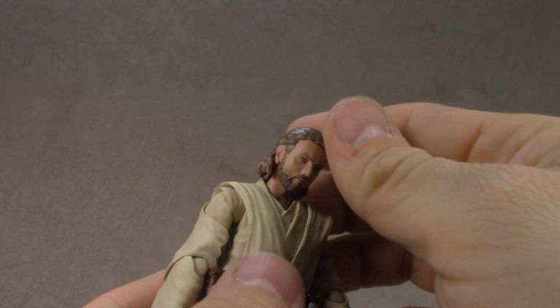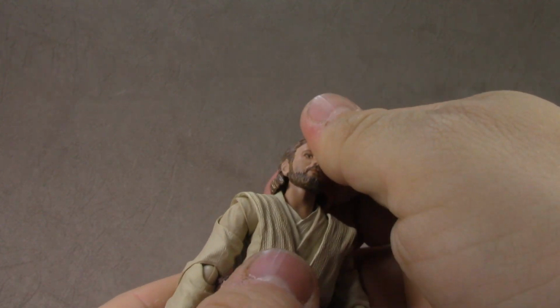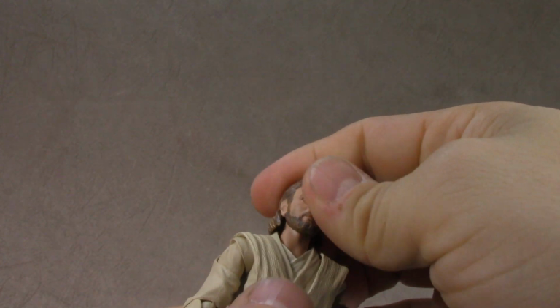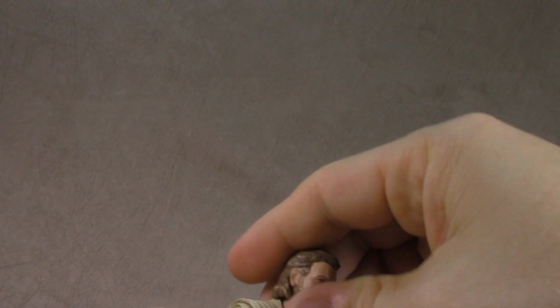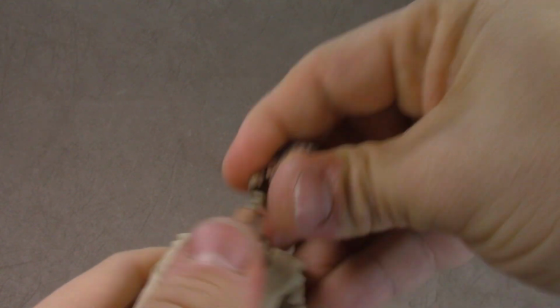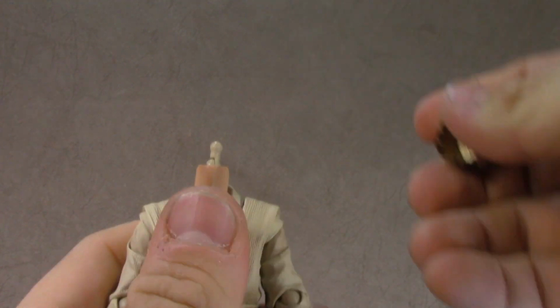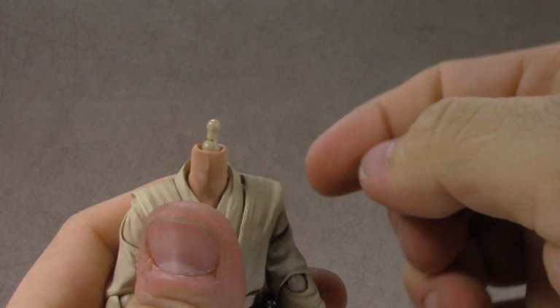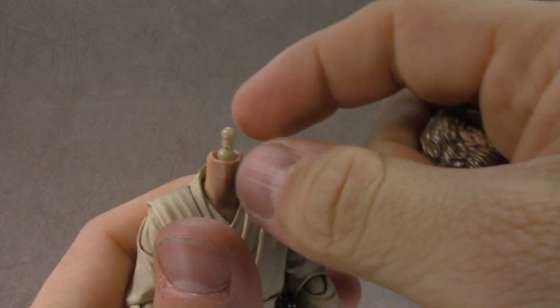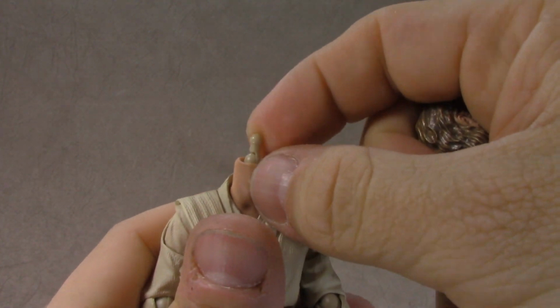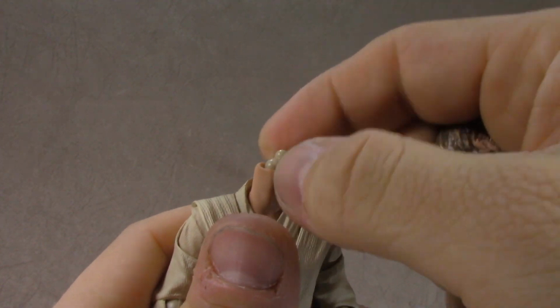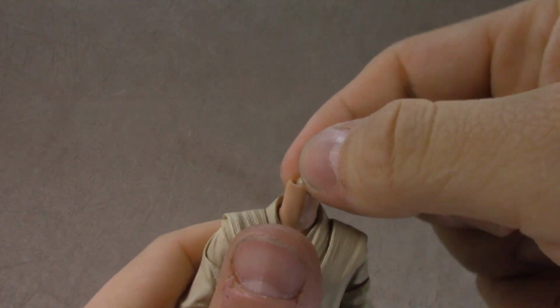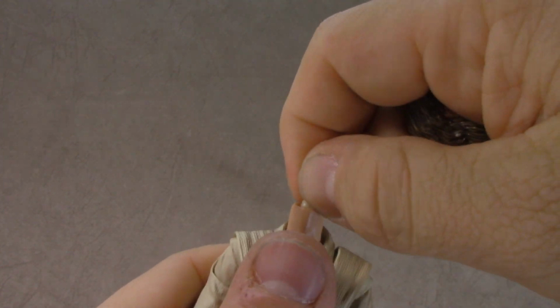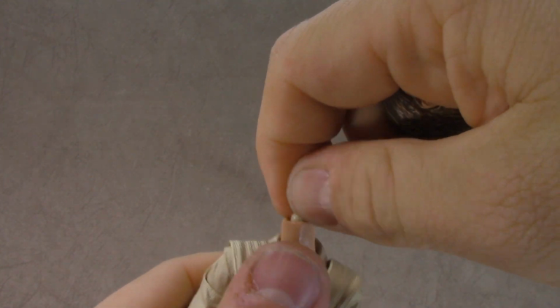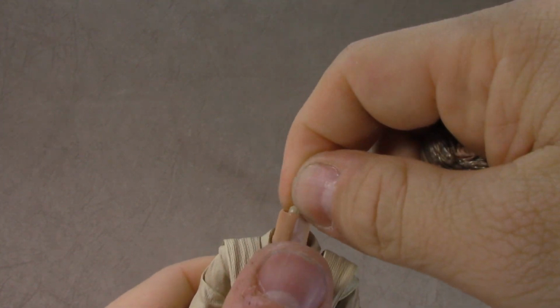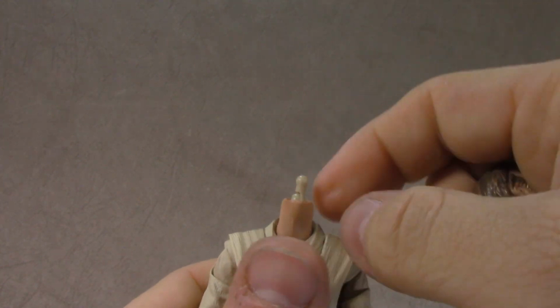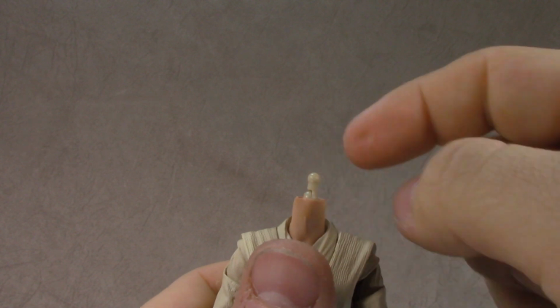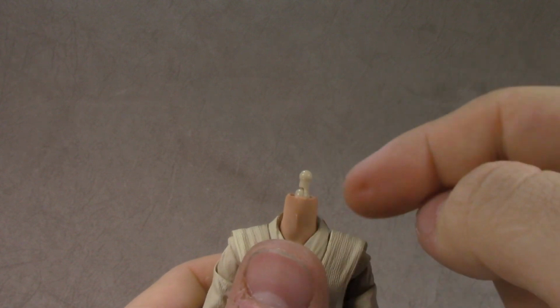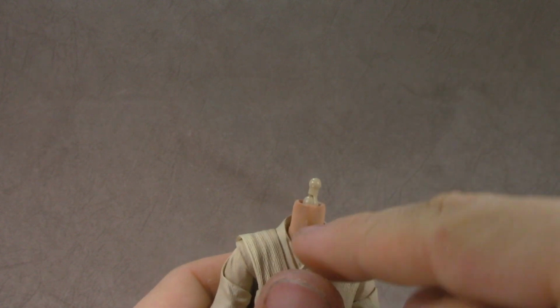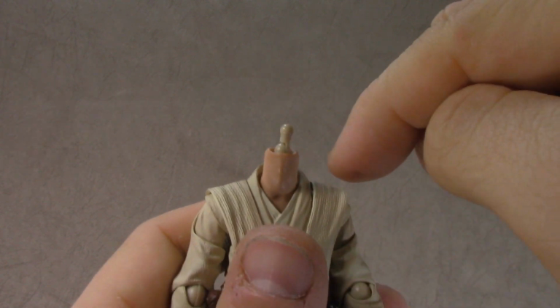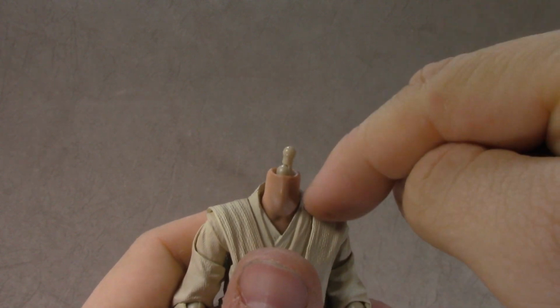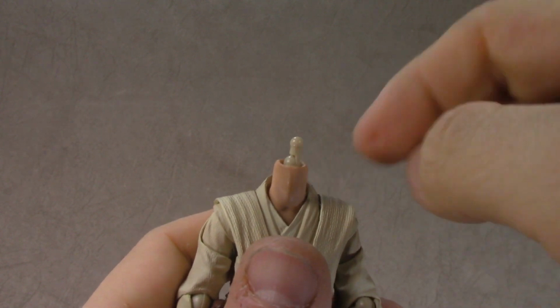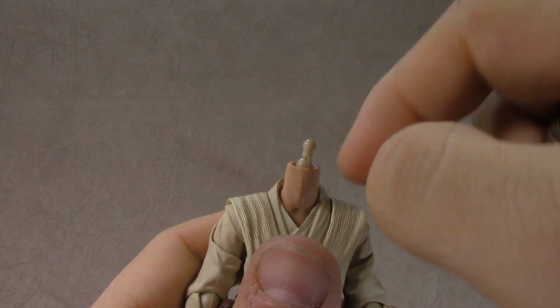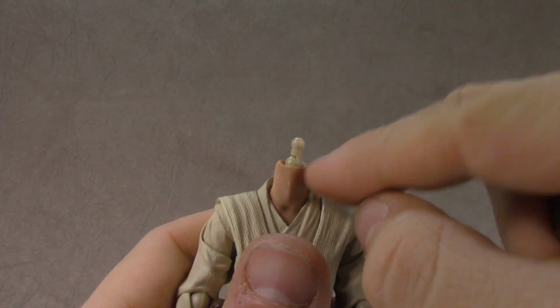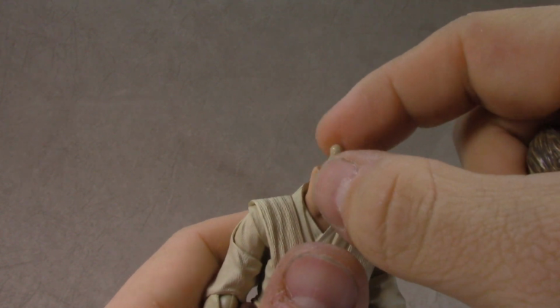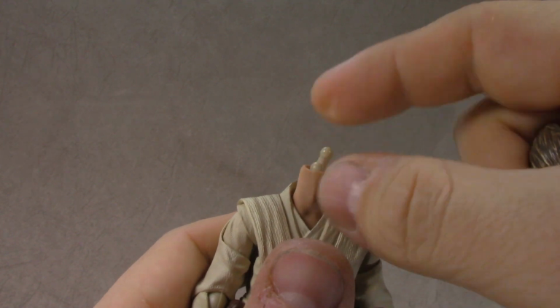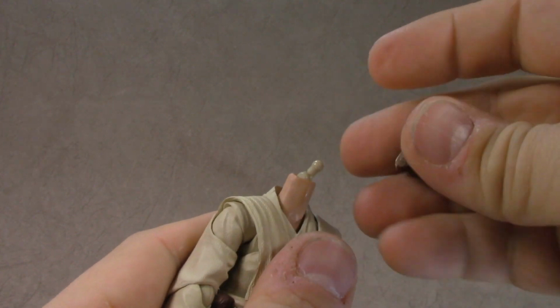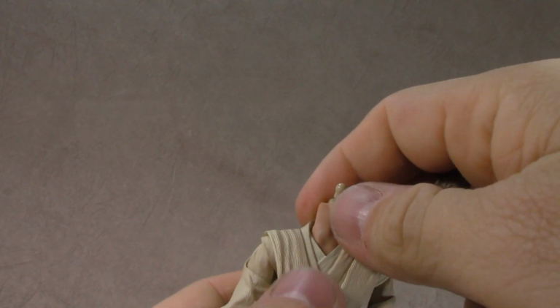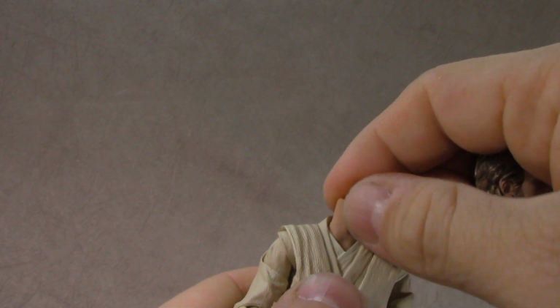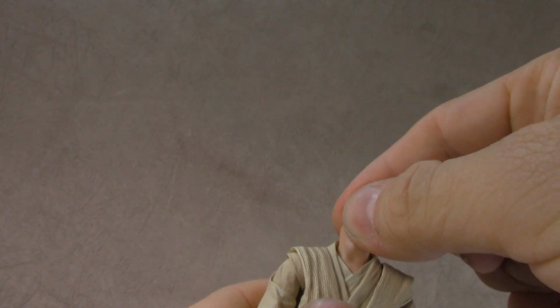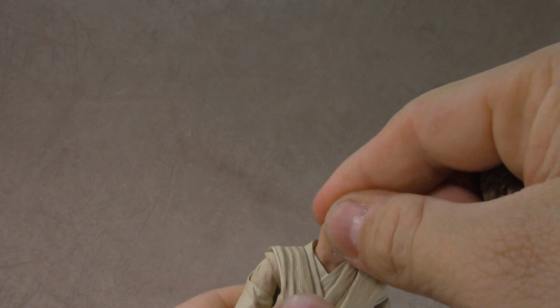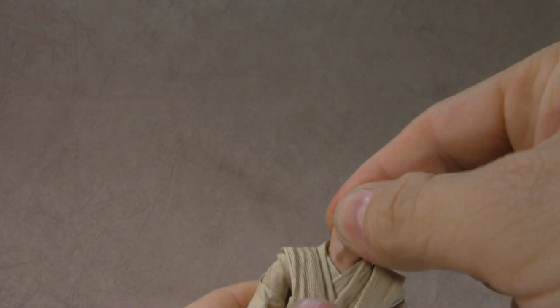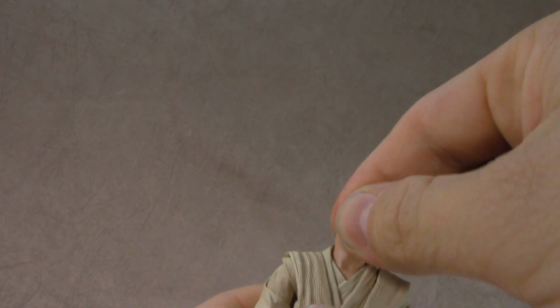It feels like a single ball peg — let's take a look. Nope, it's a single ball peg on a hinge. So the peg goes down into the neck, it hinges, and then you've got another ball peg. The neck is also on a hinge — maybe it's on a ball peg. There's something weird that seems to be jamming it up in there.